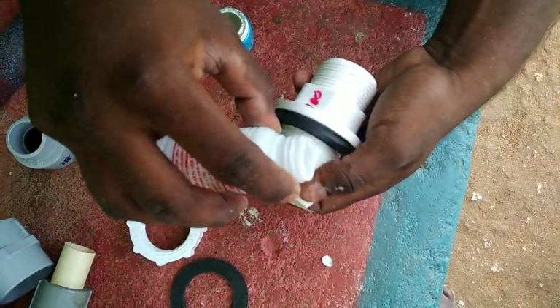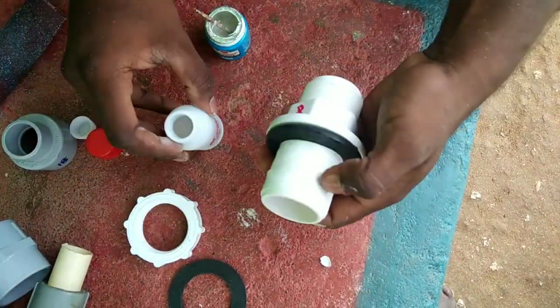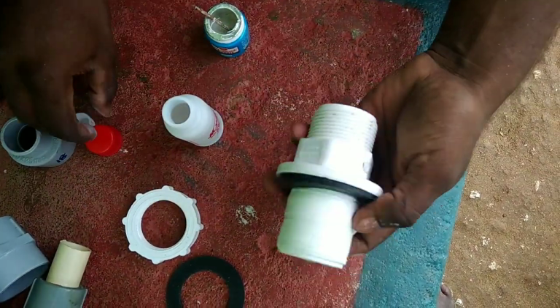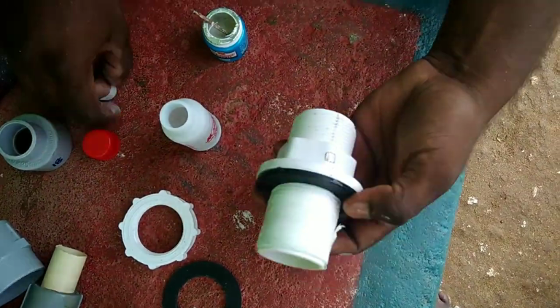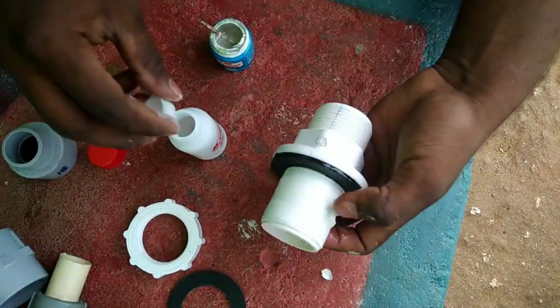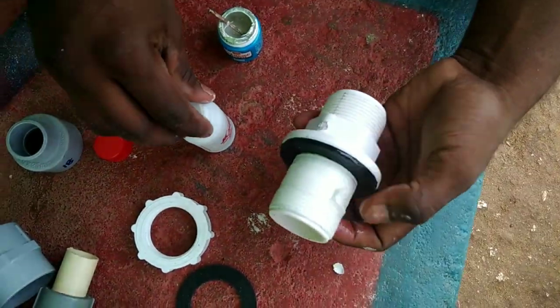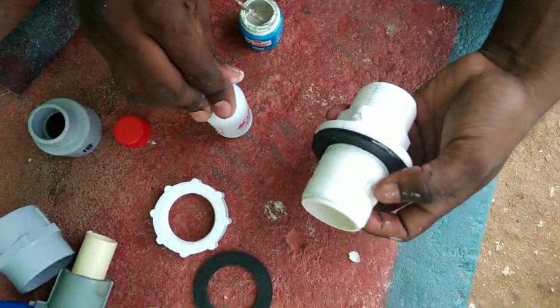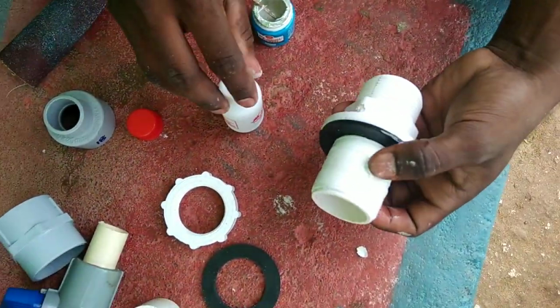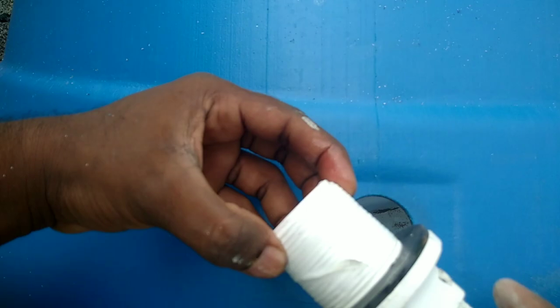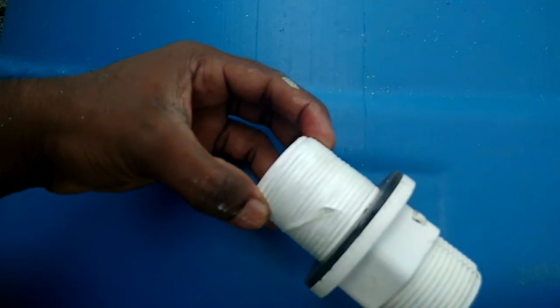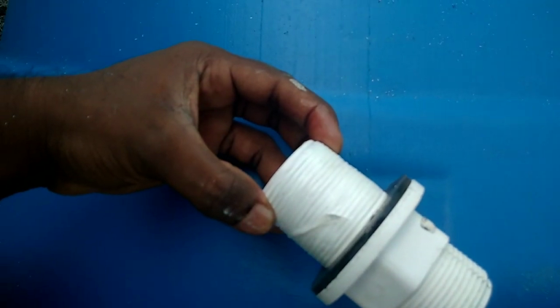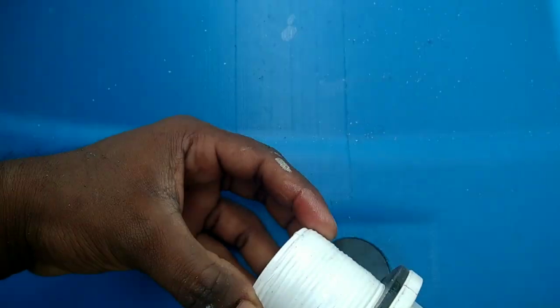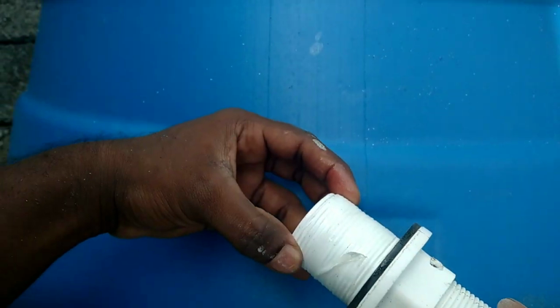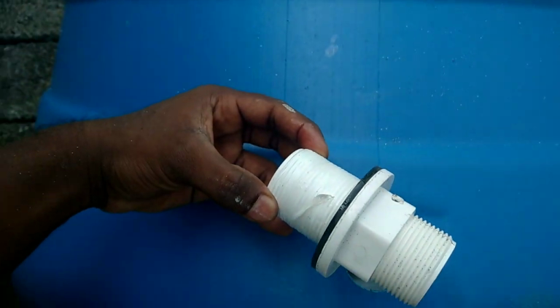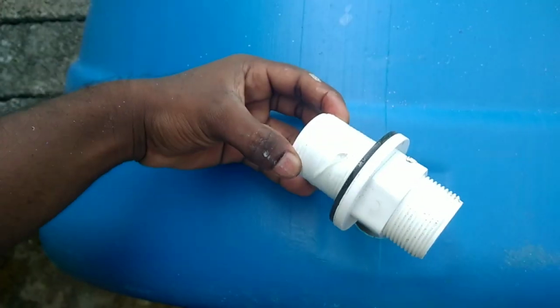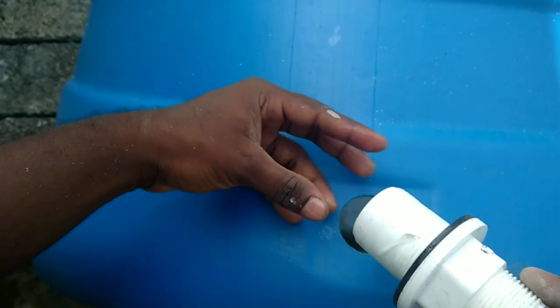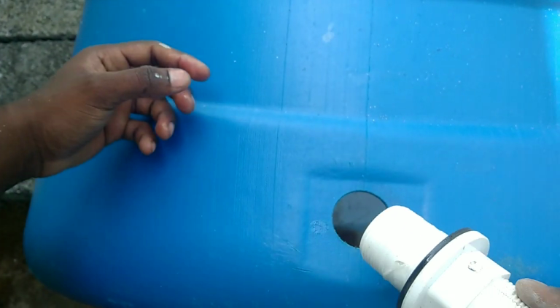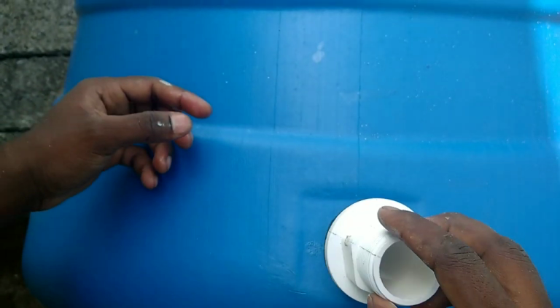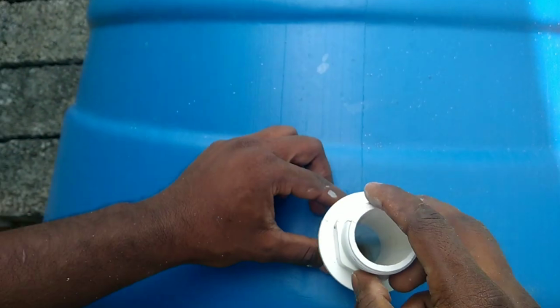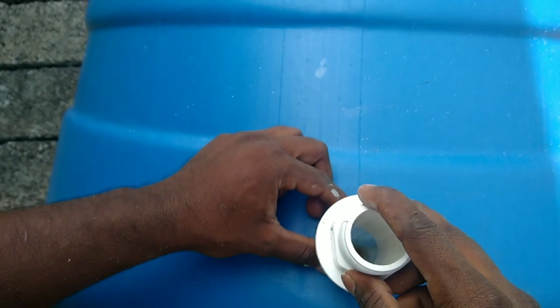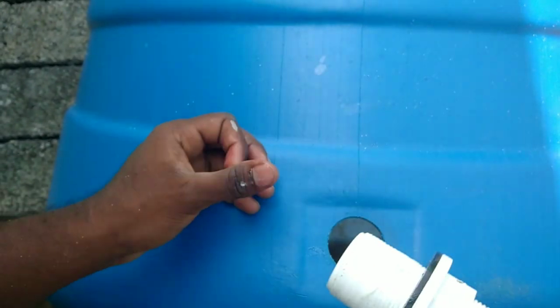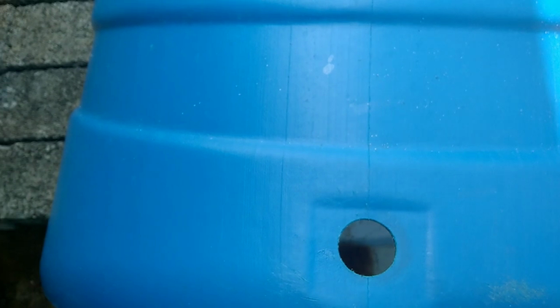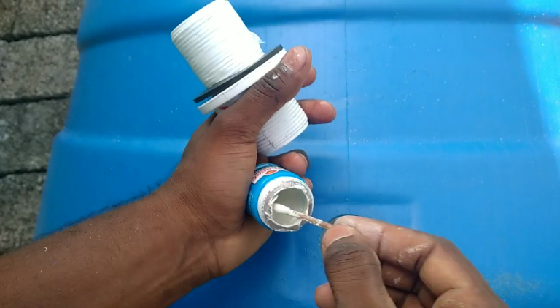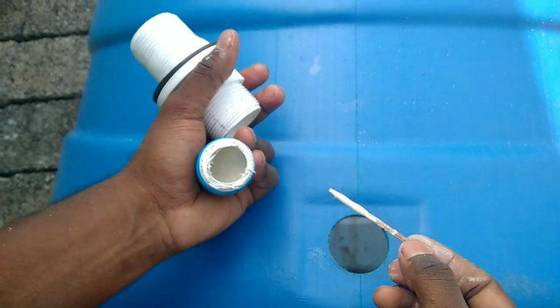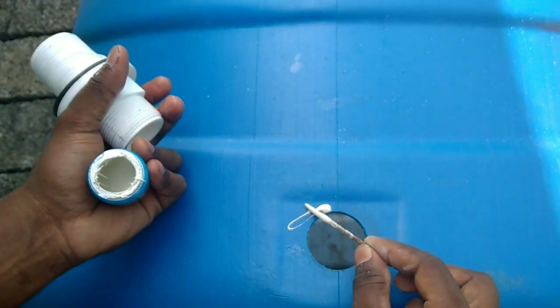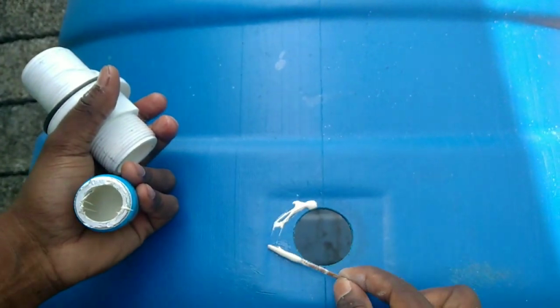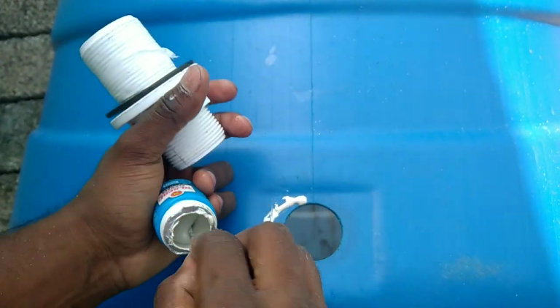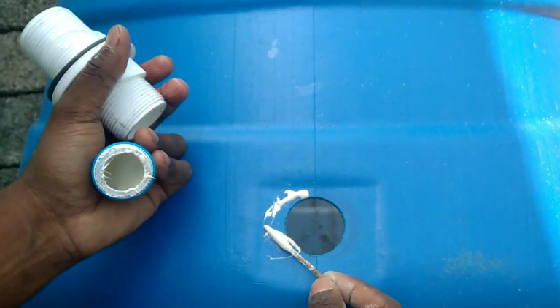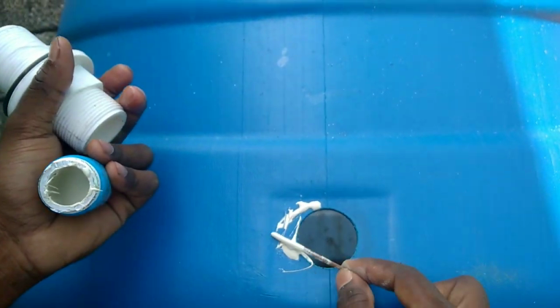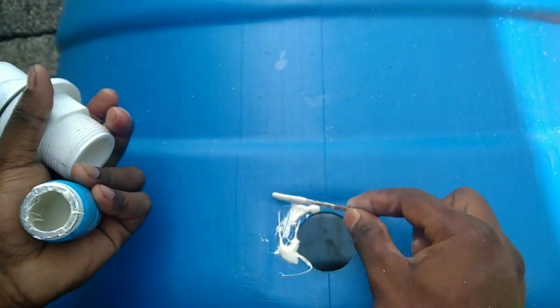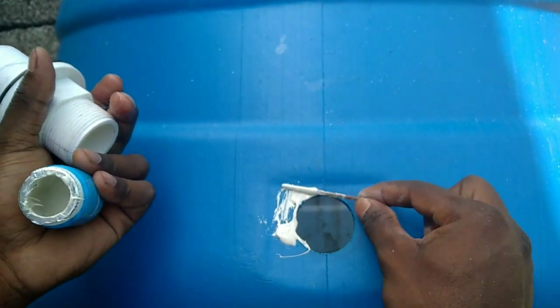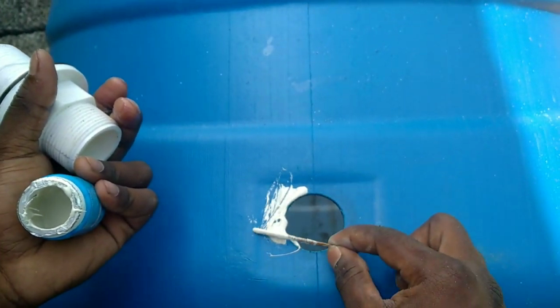Take it tight so it should be a trap using the tank. Use the tank opening and apply the paste.